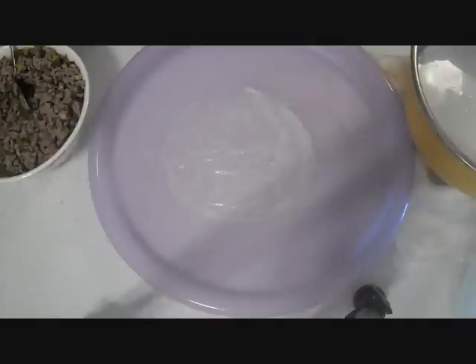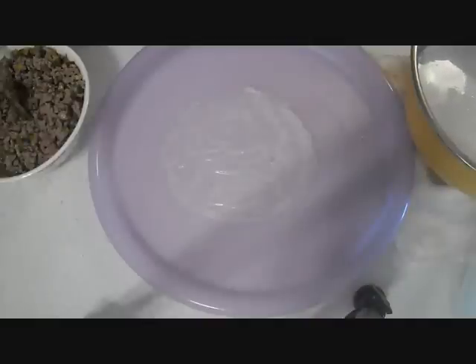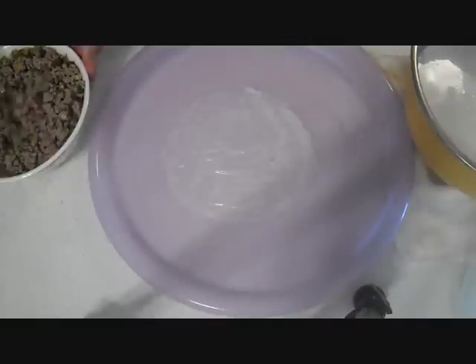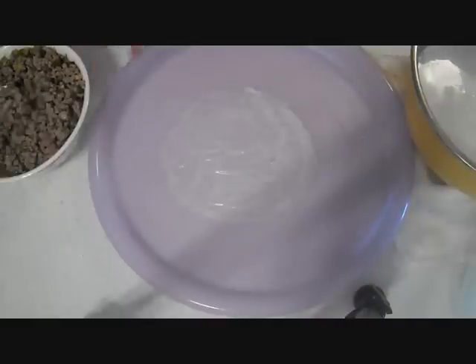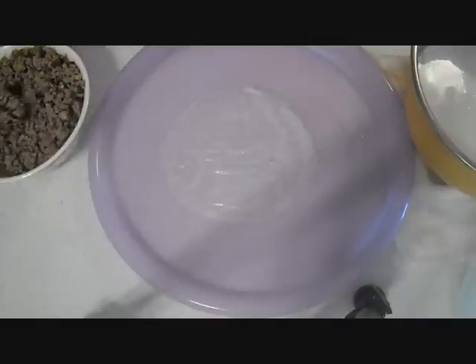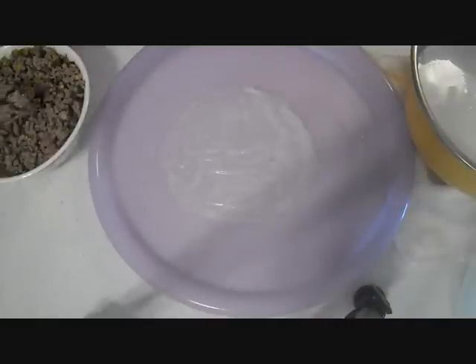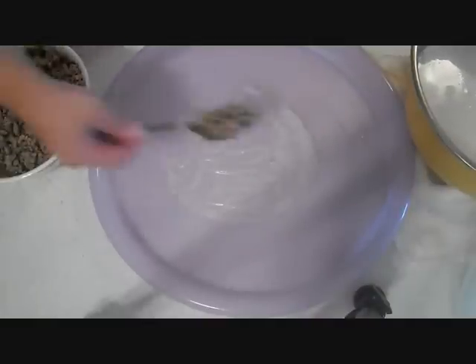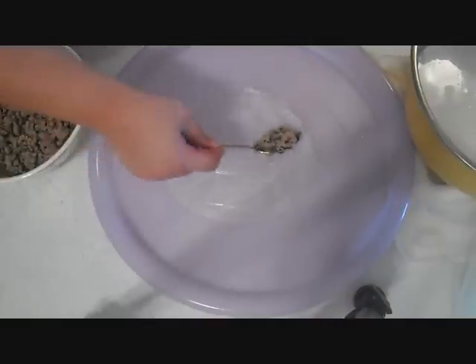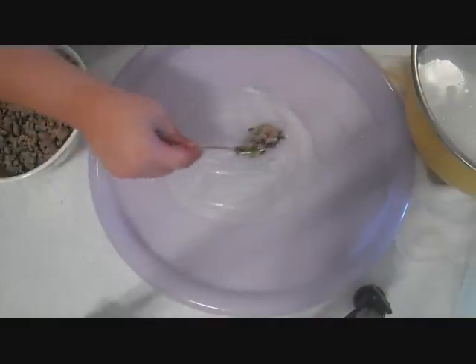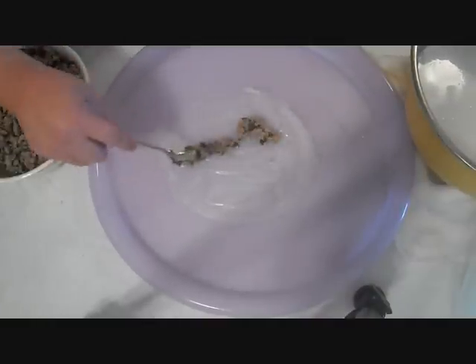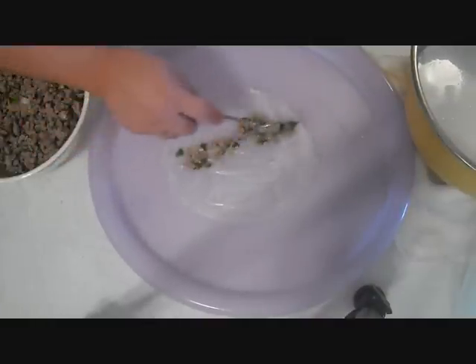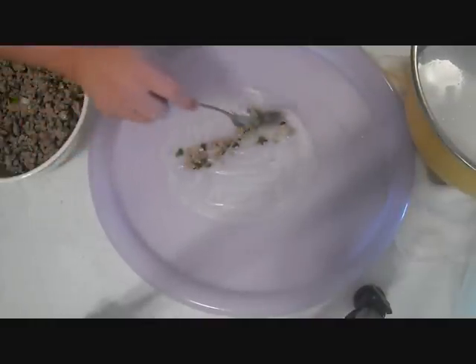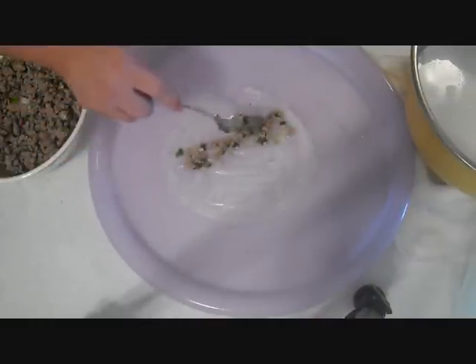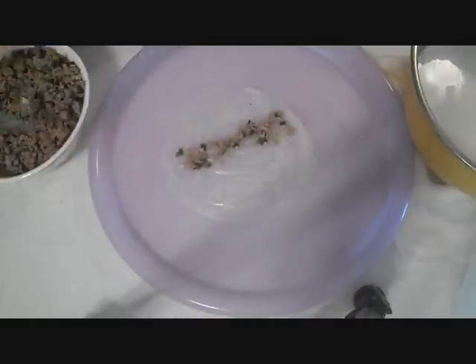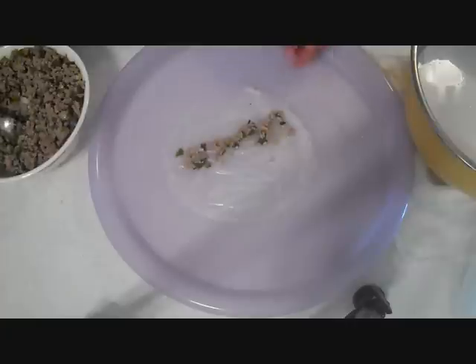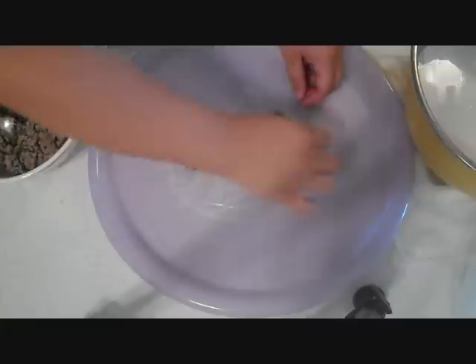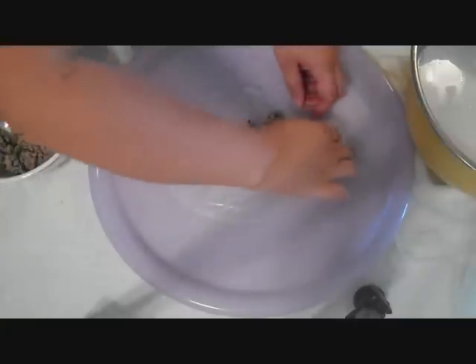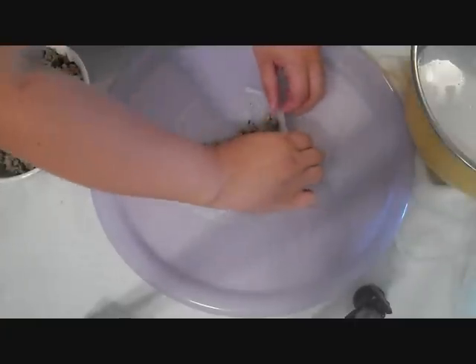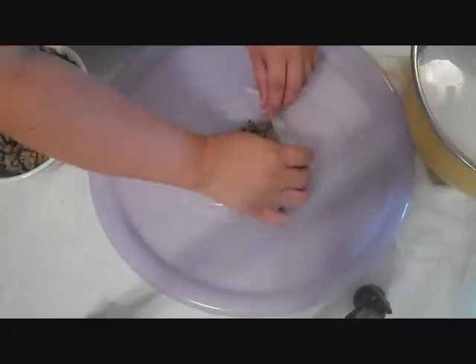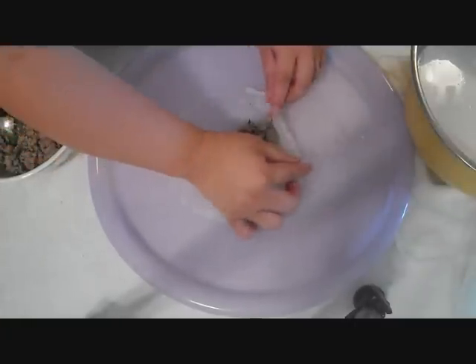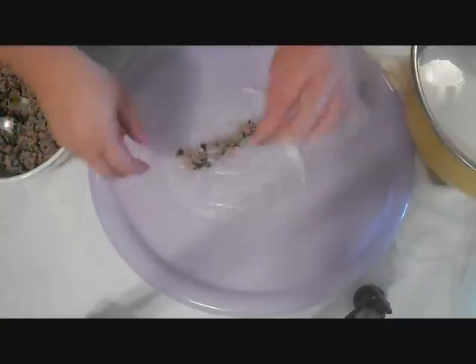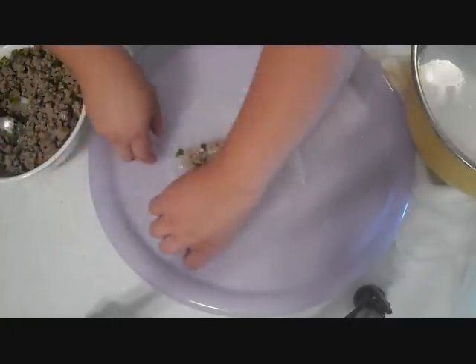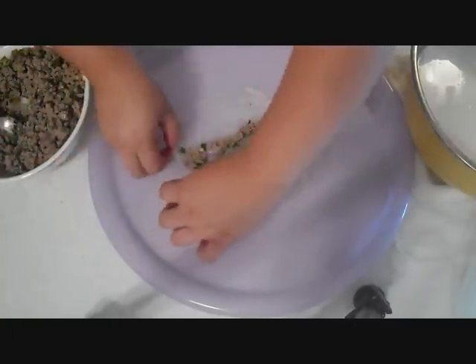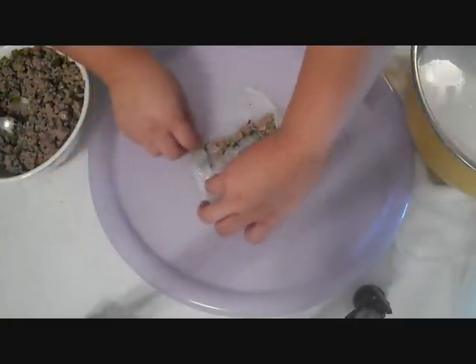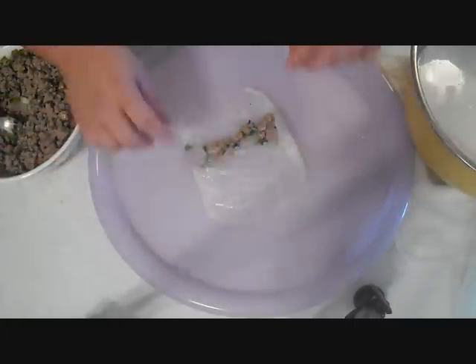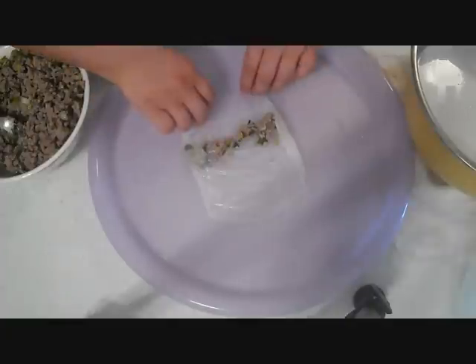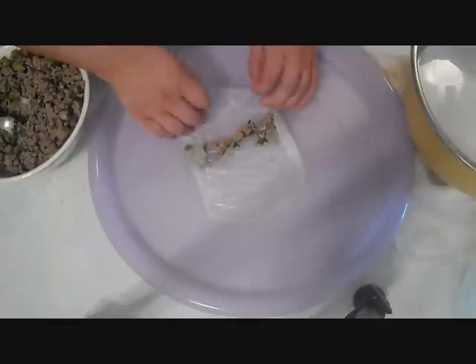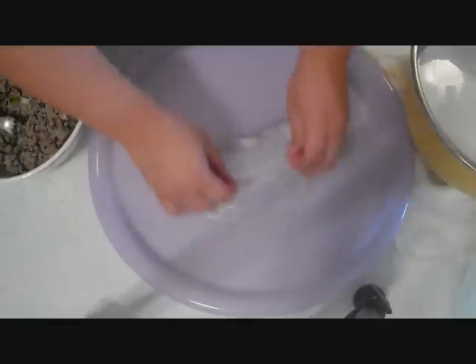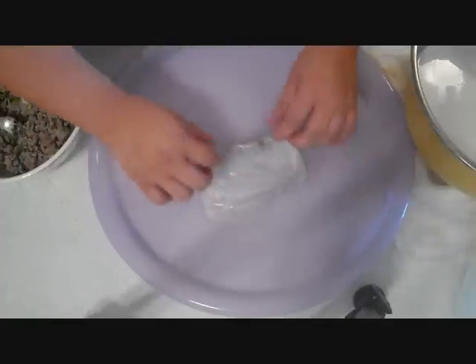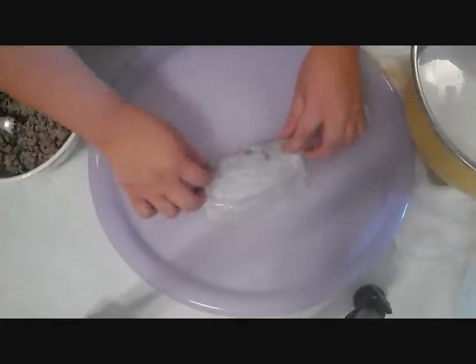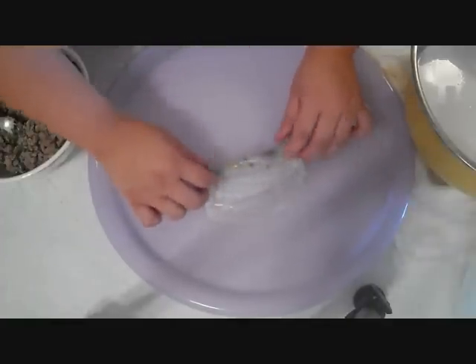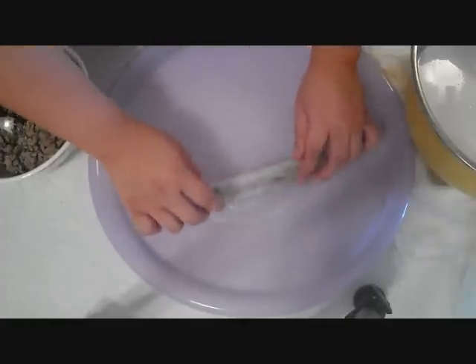Here's a close-up, hopefully it helps a little bit better. Put the filling in the middle and then you roll the outside so that when you start rolling it forward none of the filling falls out.